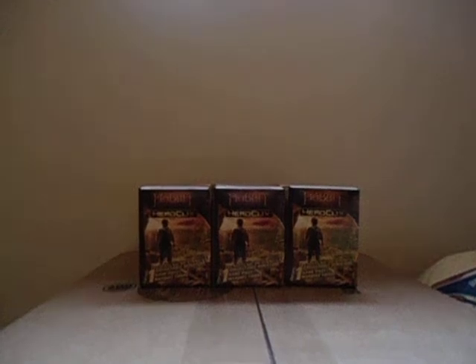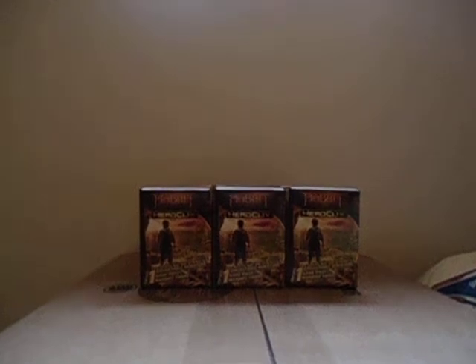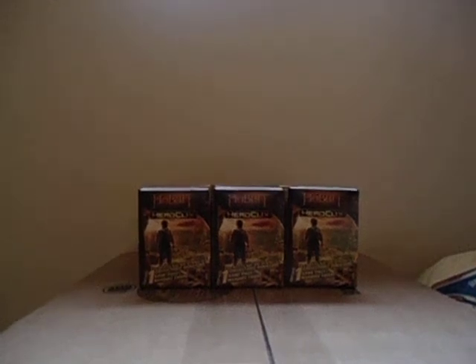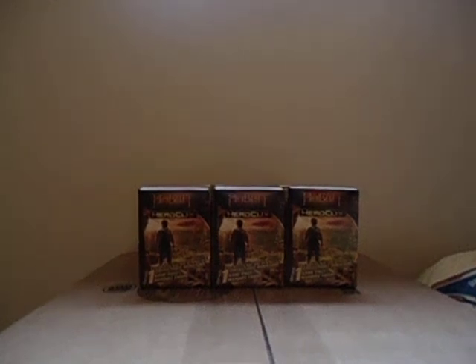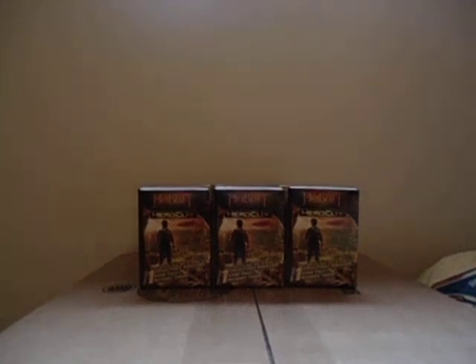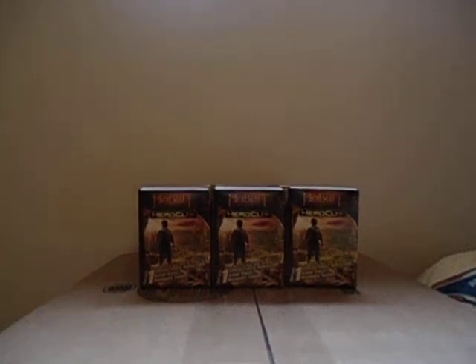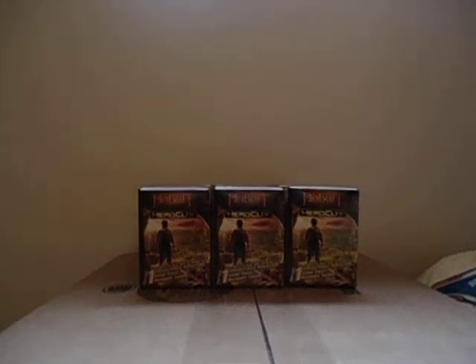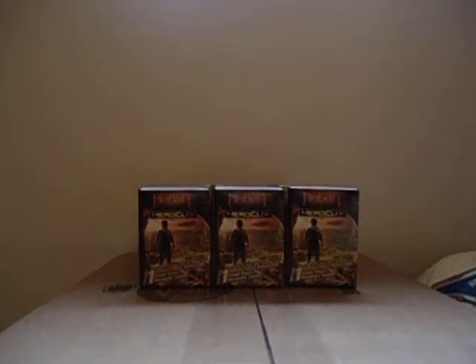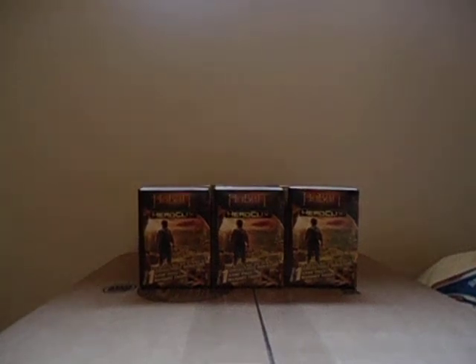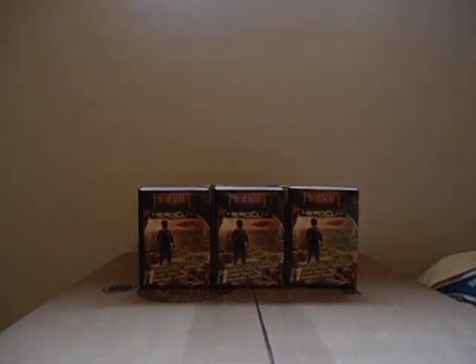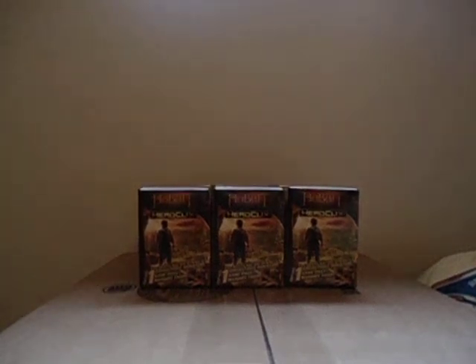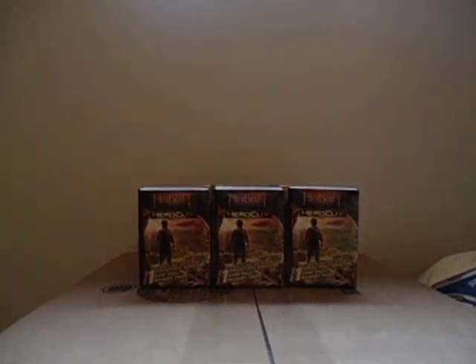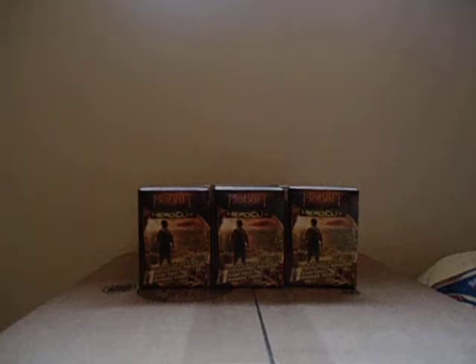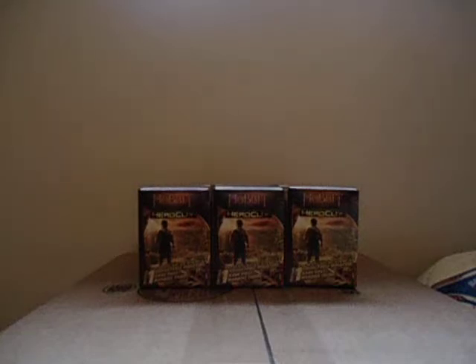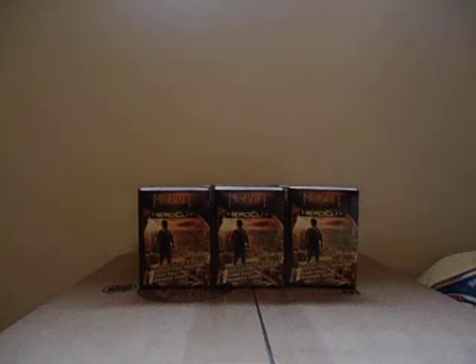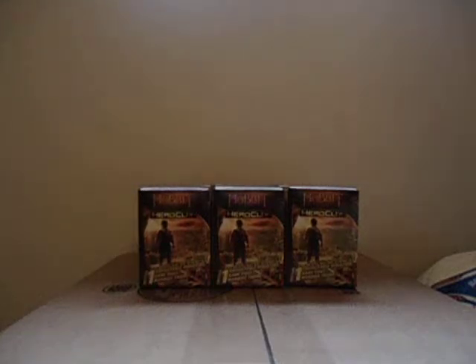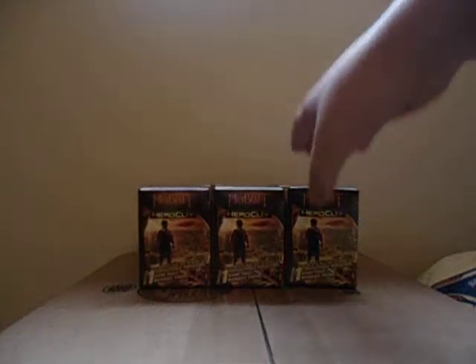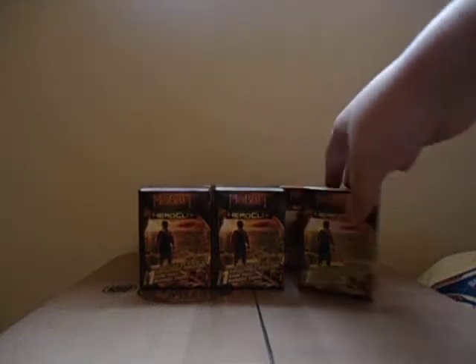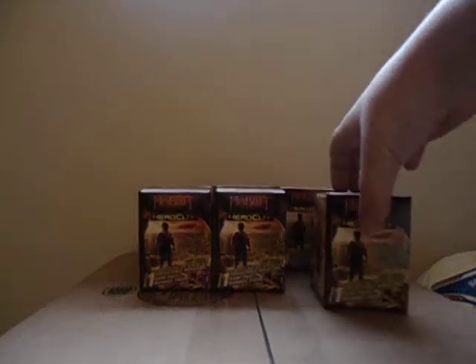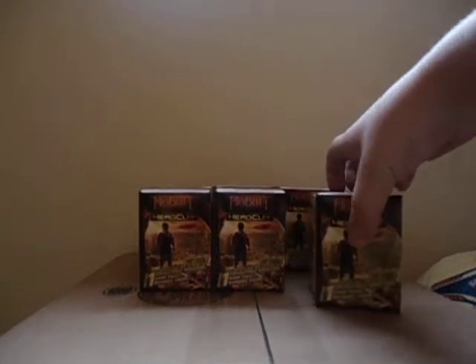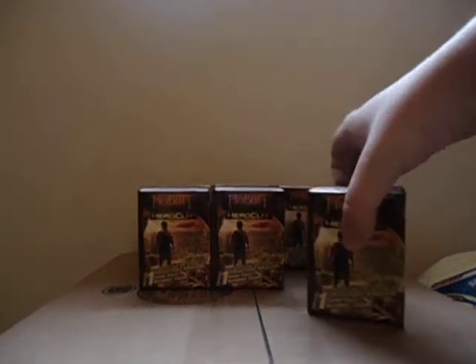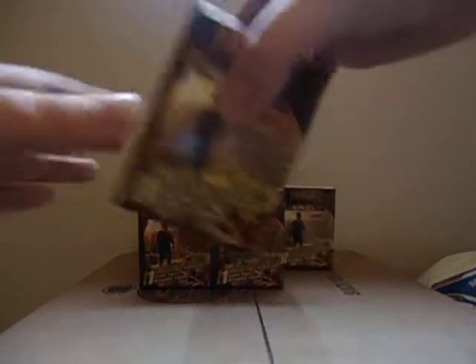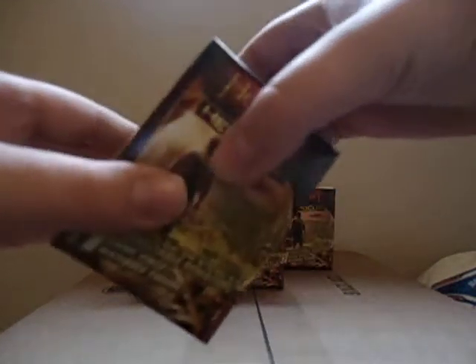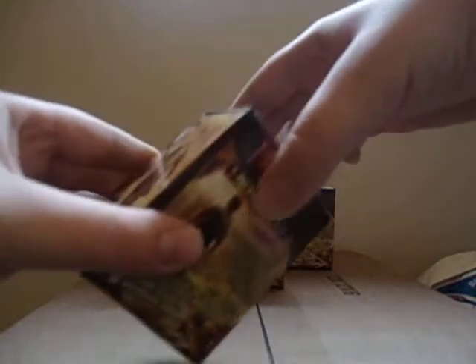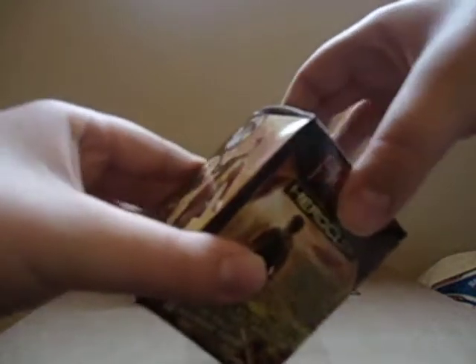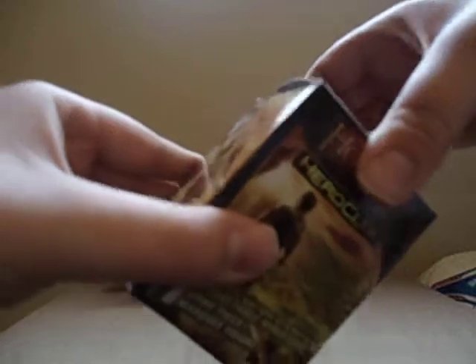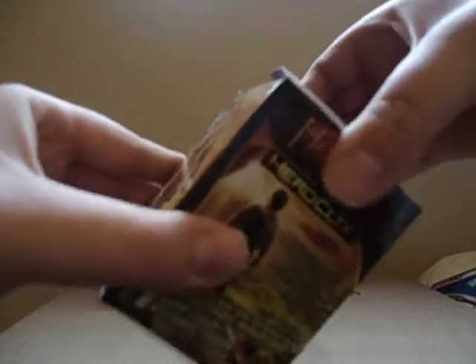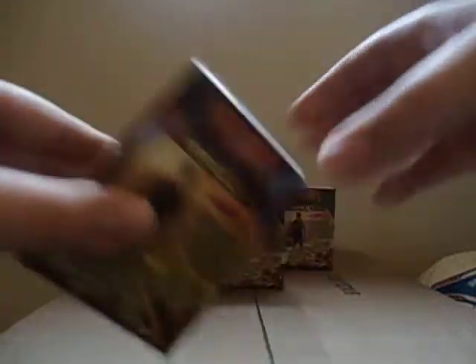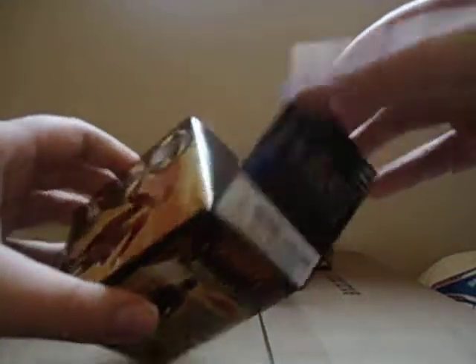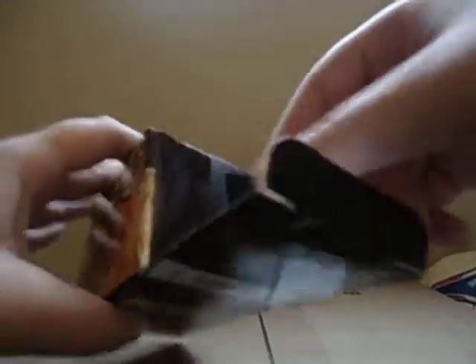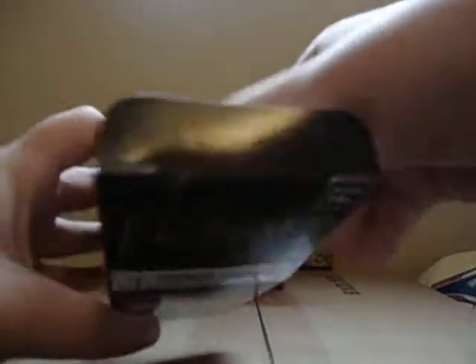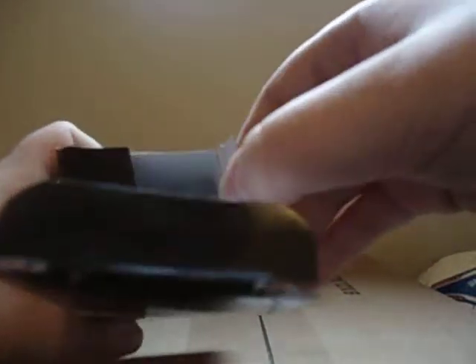Hey guys, this is Mouseguy and today I'm going to unbox some more Hobbit HeroClix. So here we go, and once again I've gotten them from TrollandToad.com. Thank you Troll and Toad.